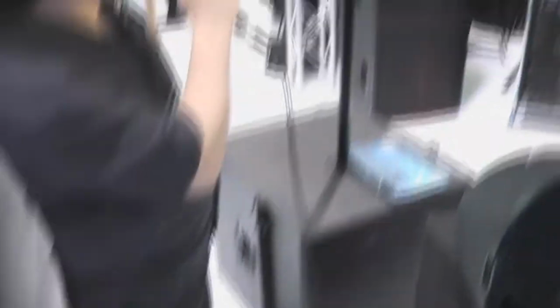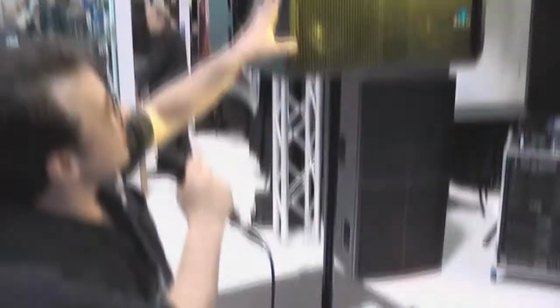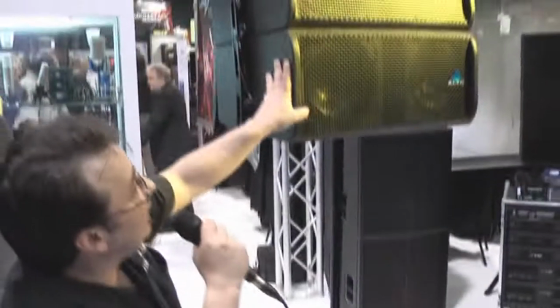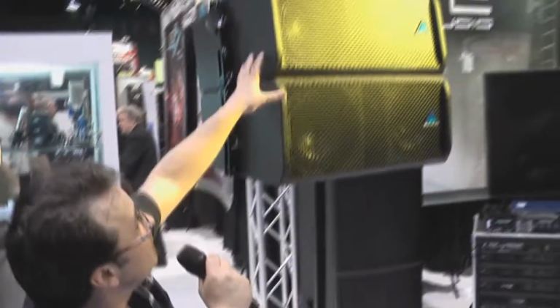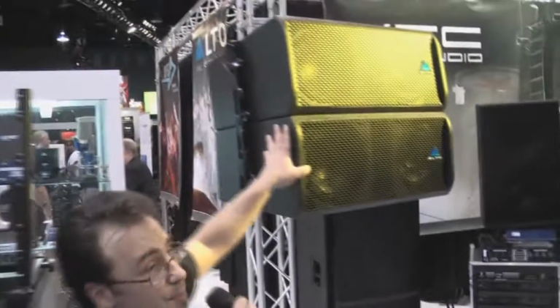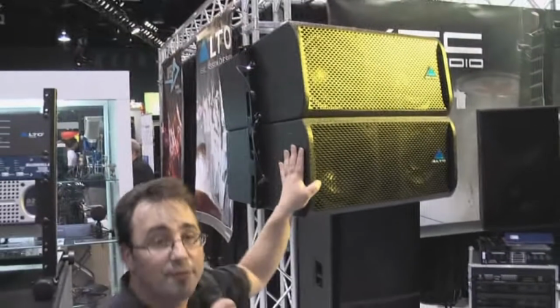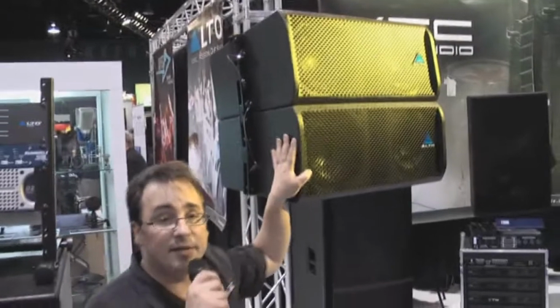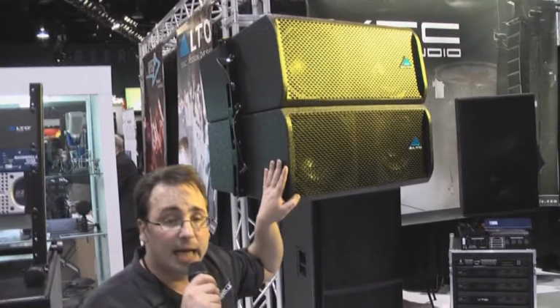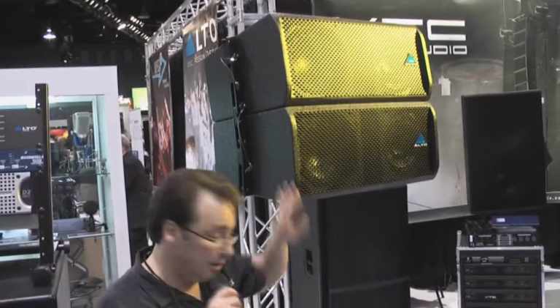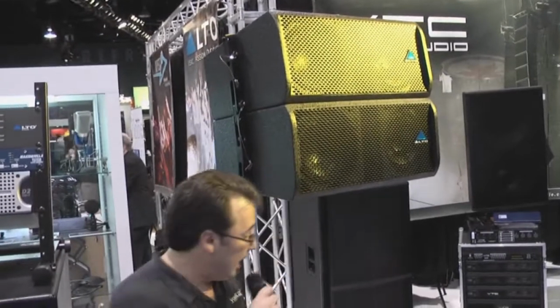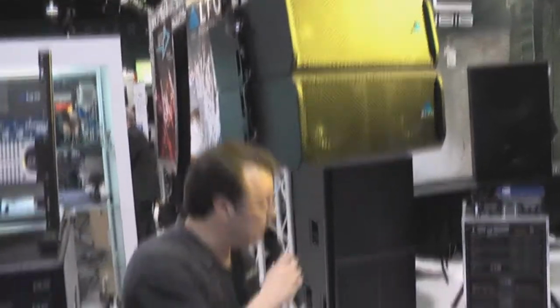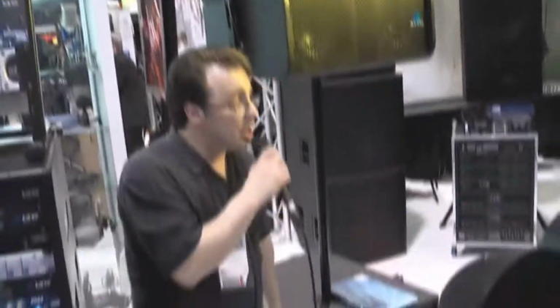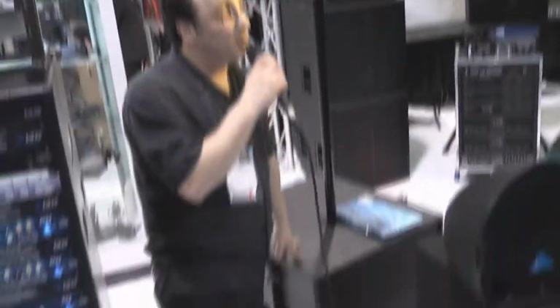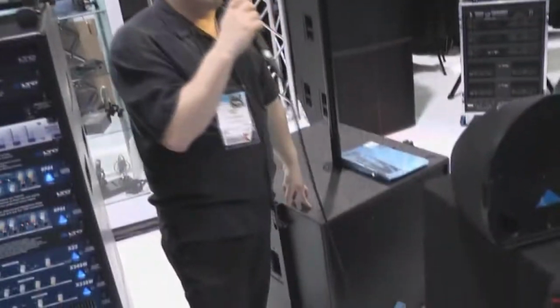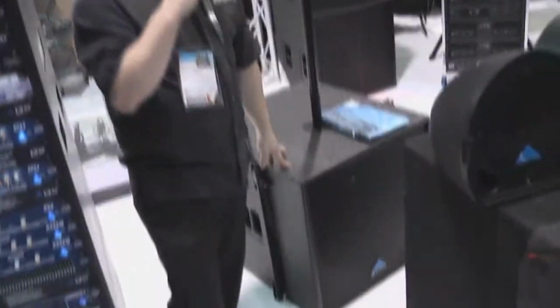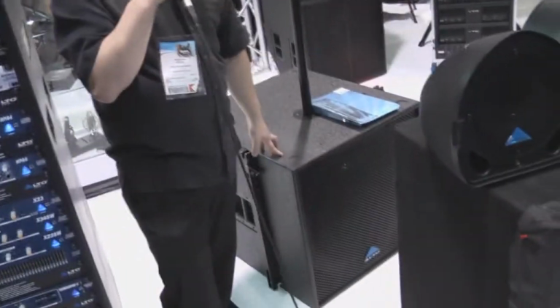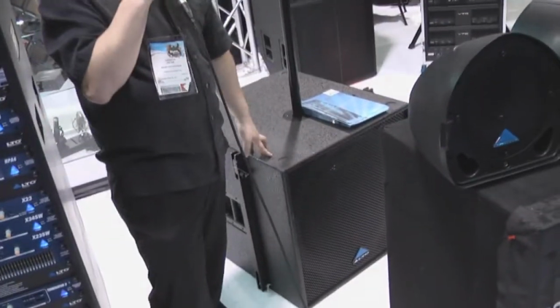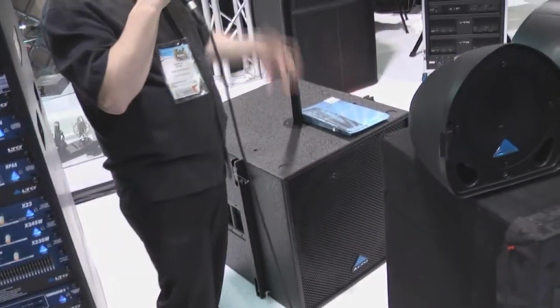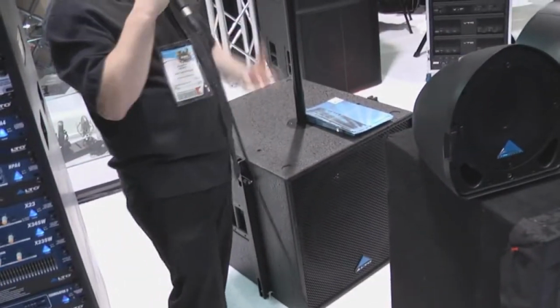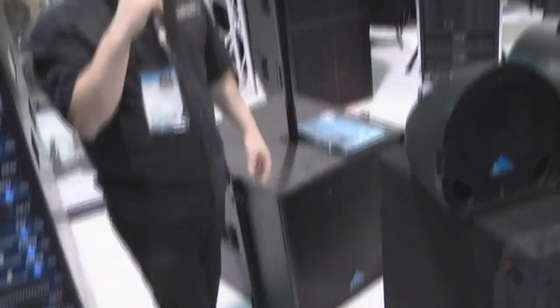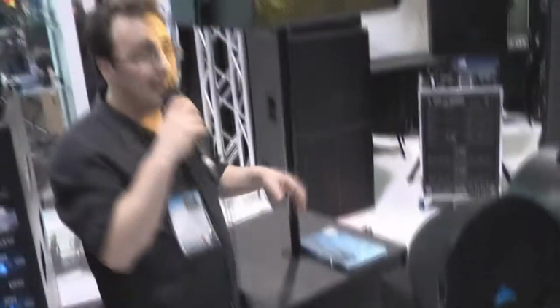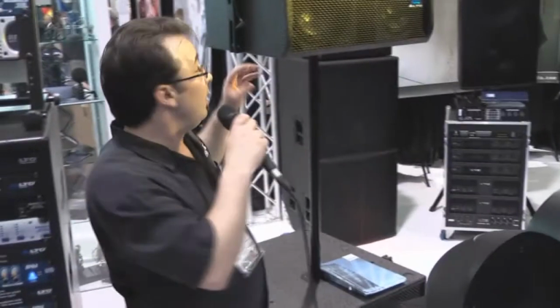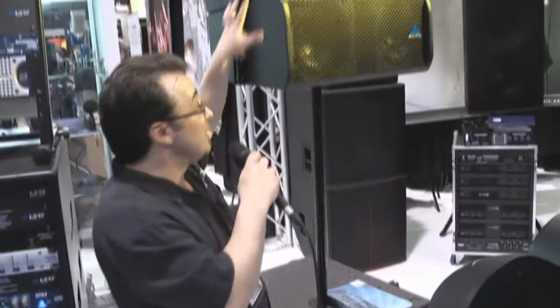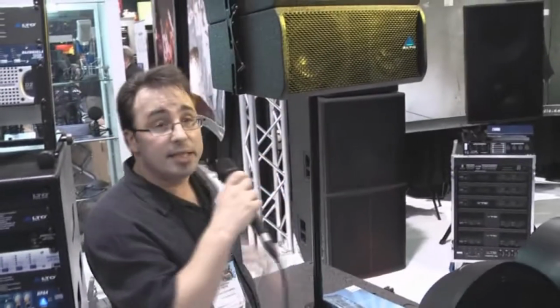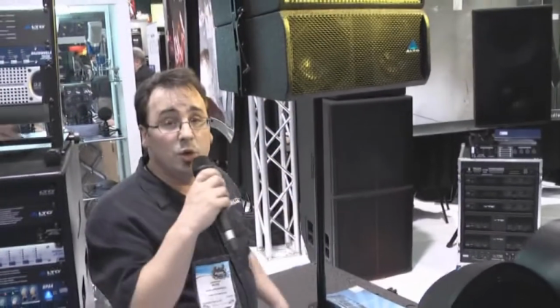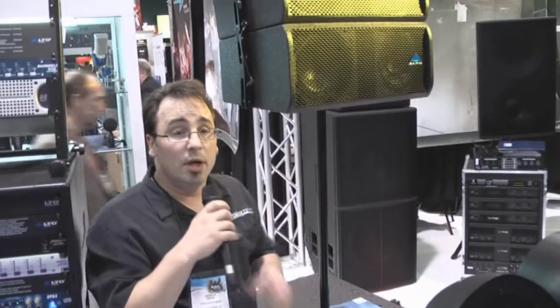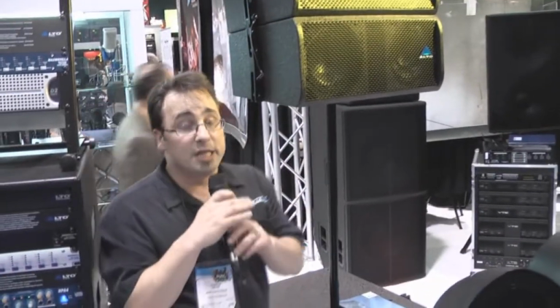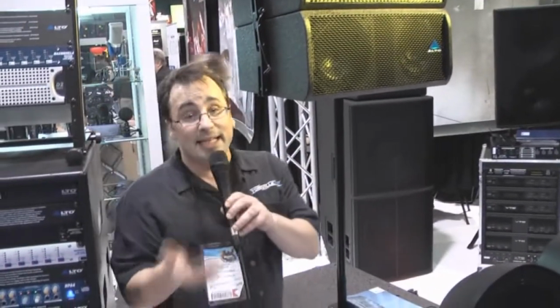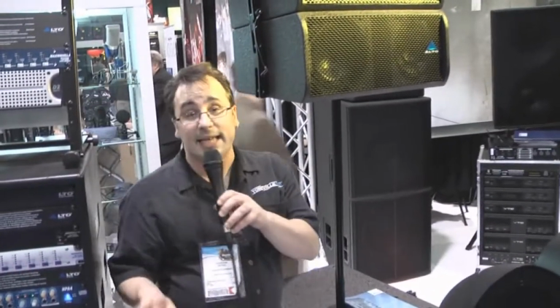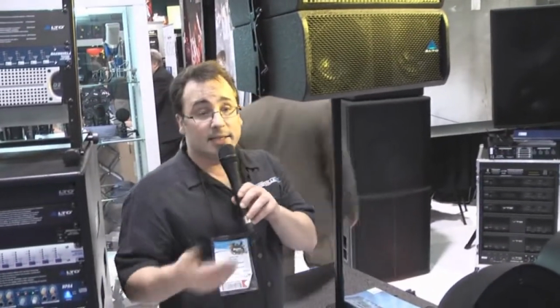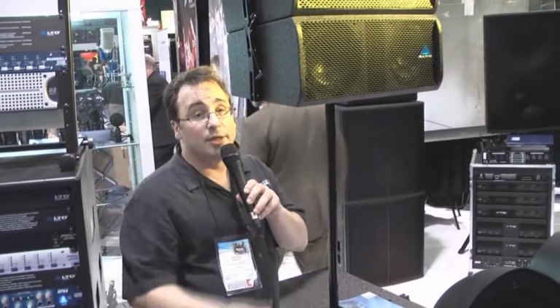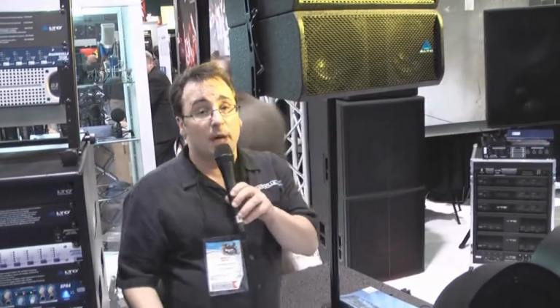The satellites themselves retail for $799 and the subwoofer retails for $1199. They're designed to be used in a set of as little as two, but as many as six satellites and two subwoofers.